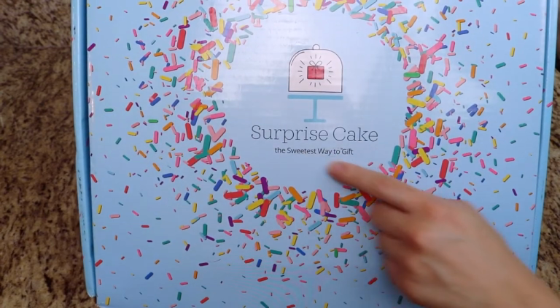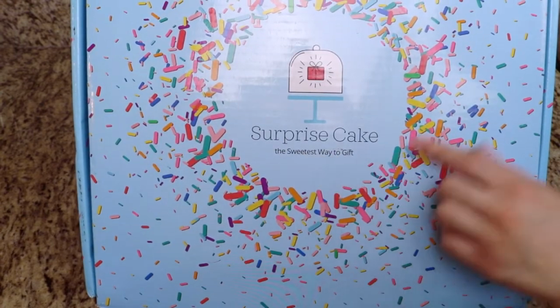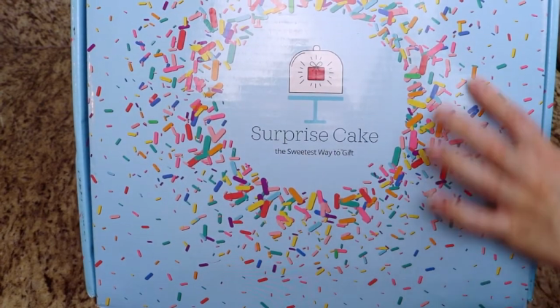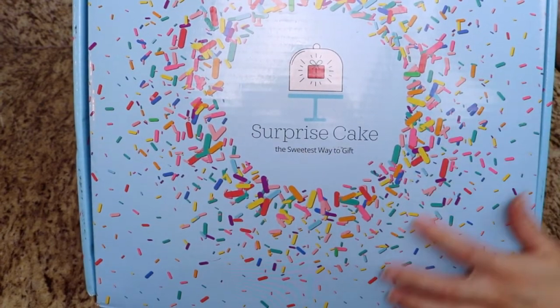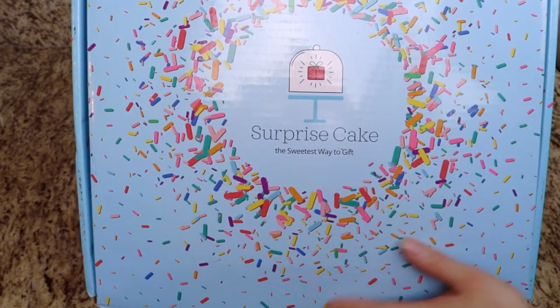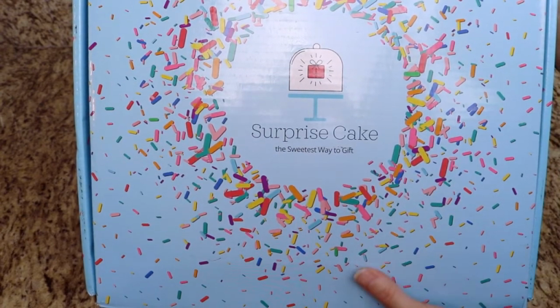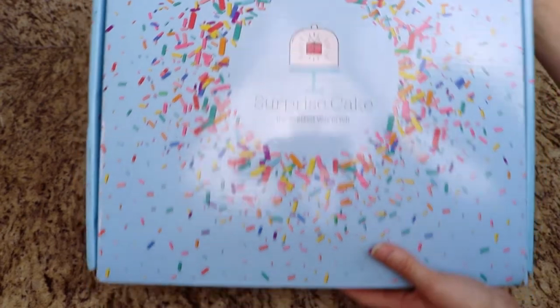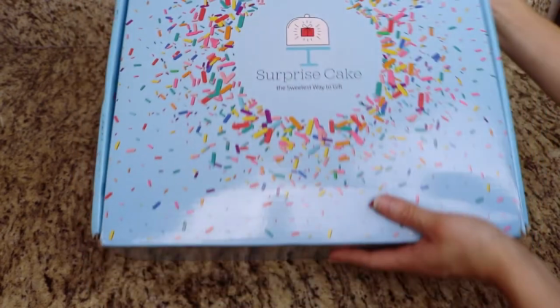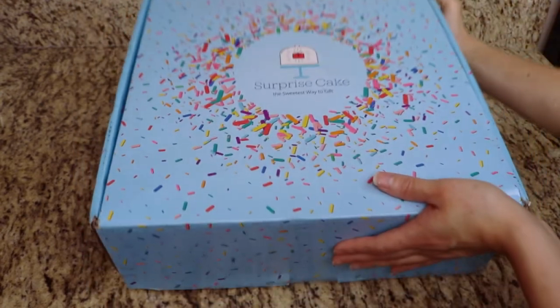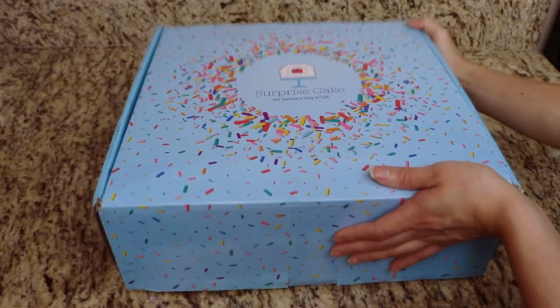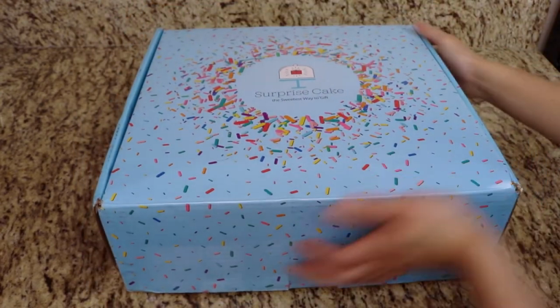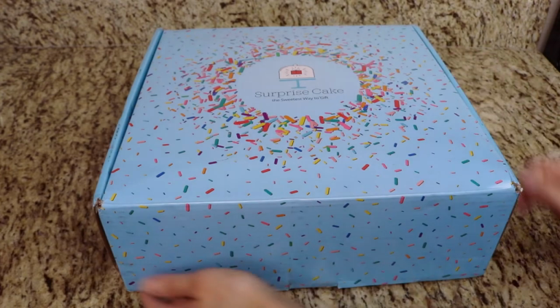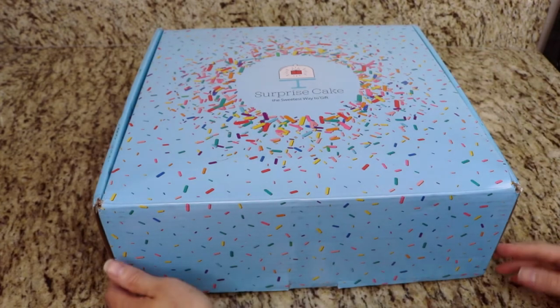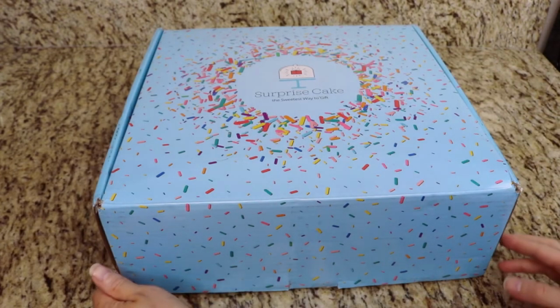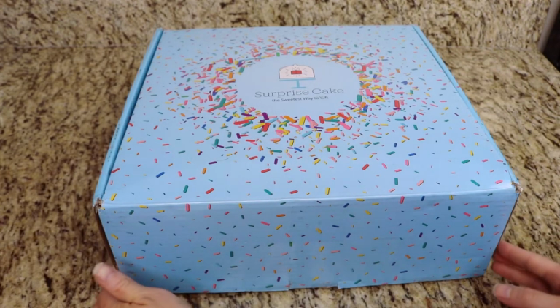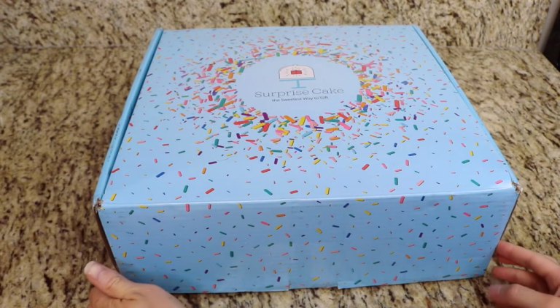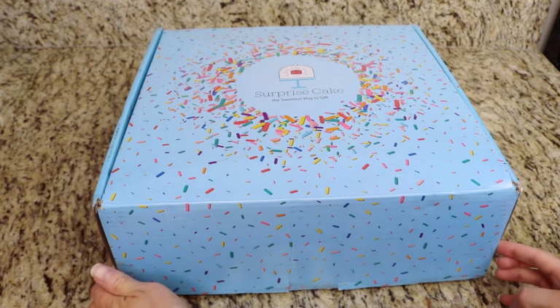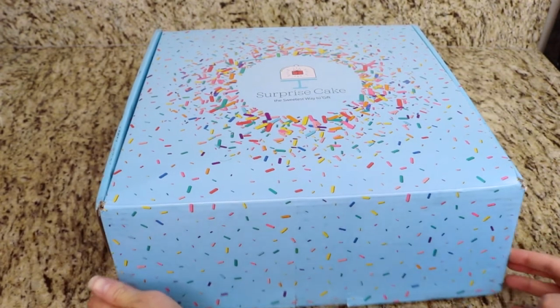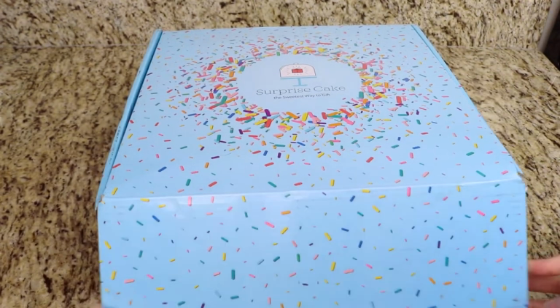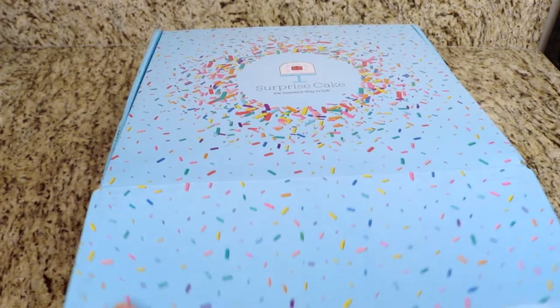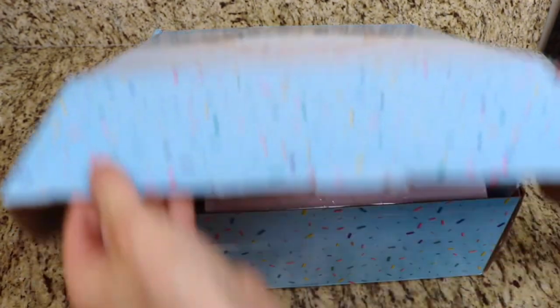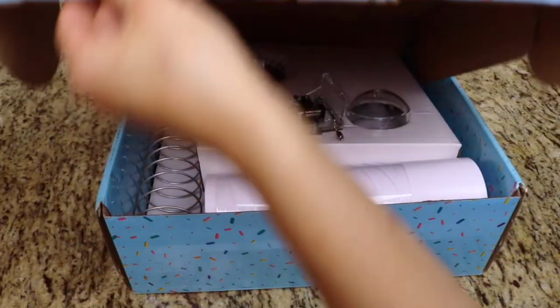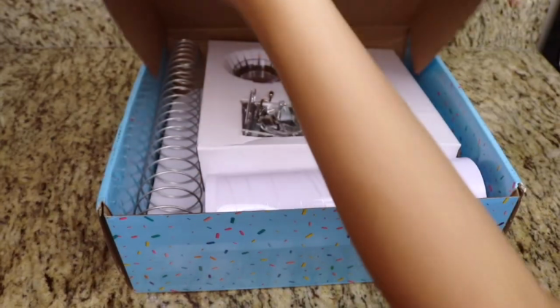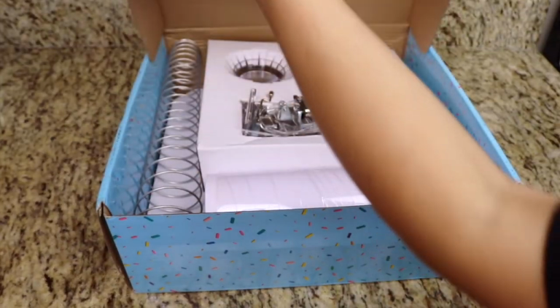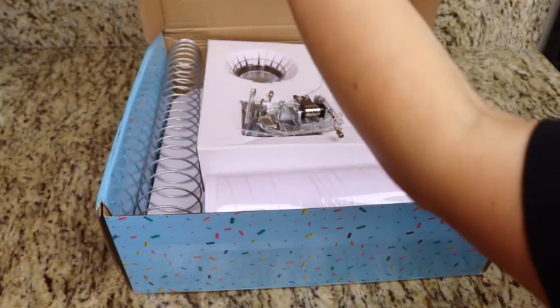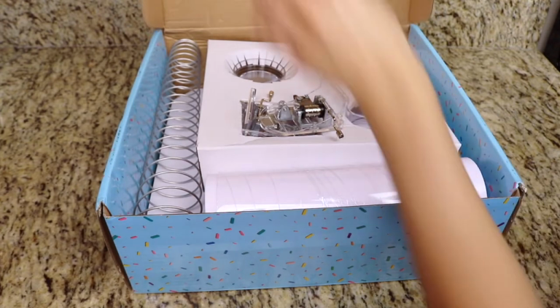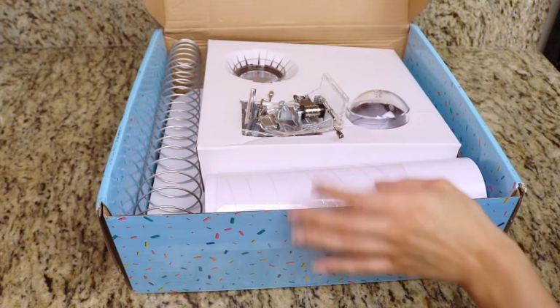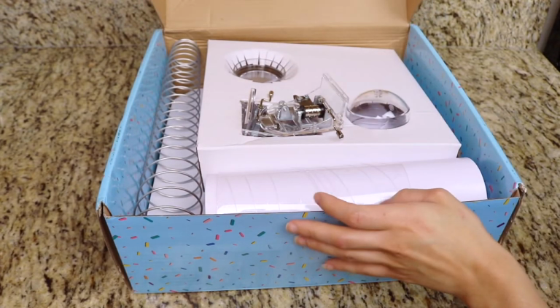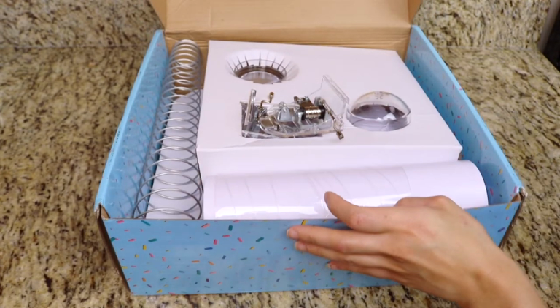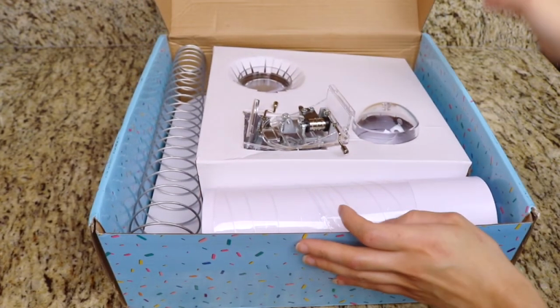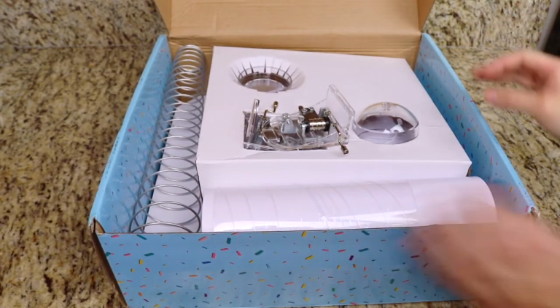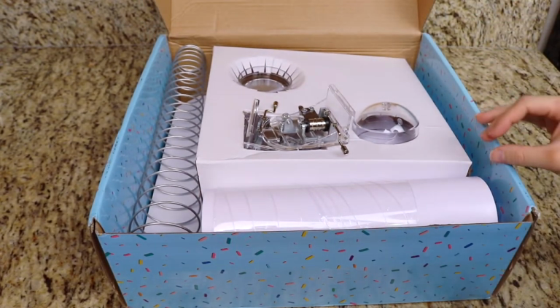I got the surprise cake stand in this beautiful box through the mail and I'm going to go through the list of parts with you. Please be aware that some of the parts in my box are sold individually or in separate sets.